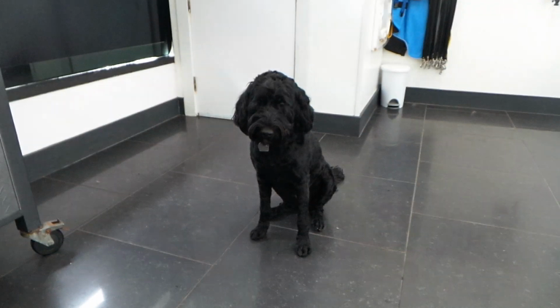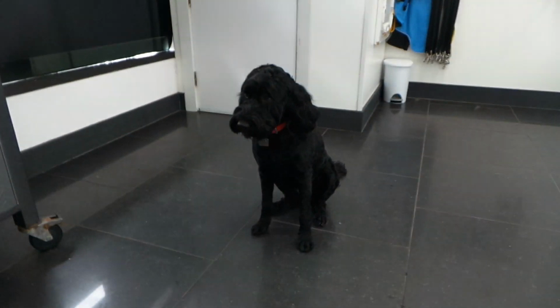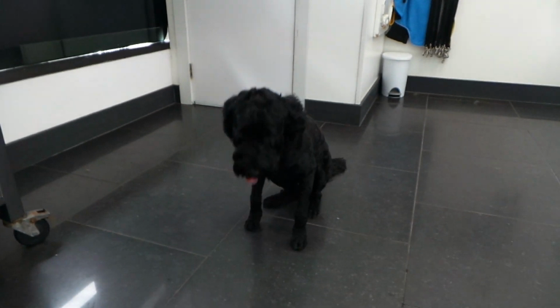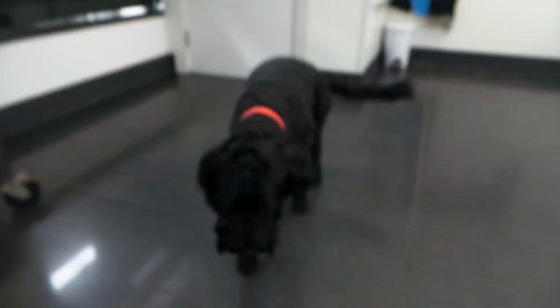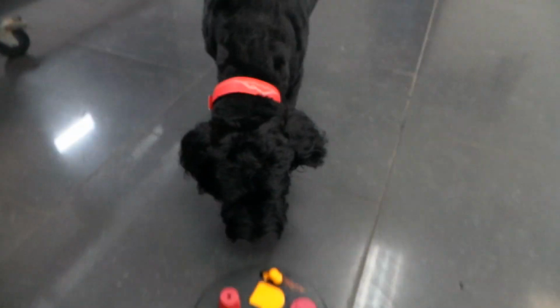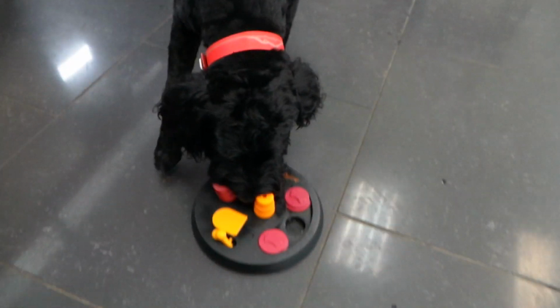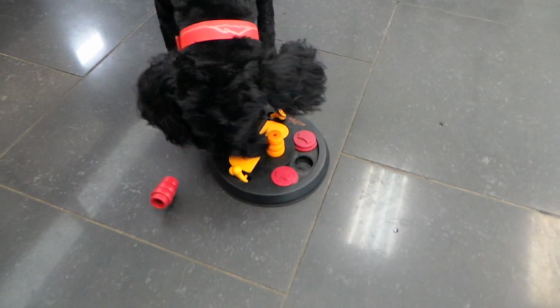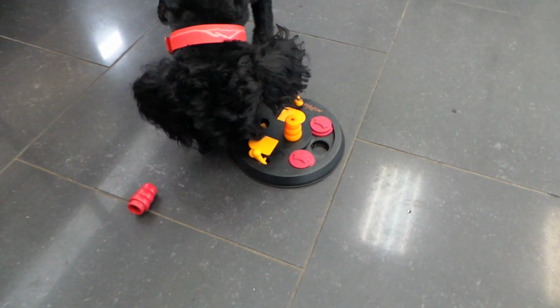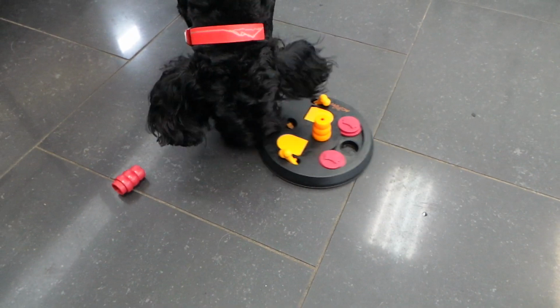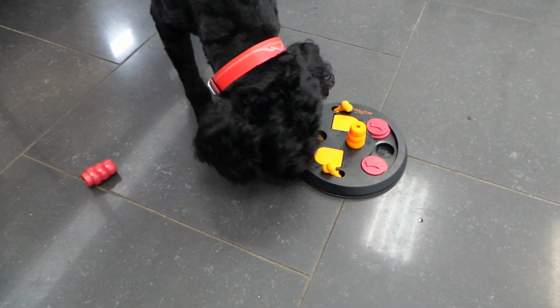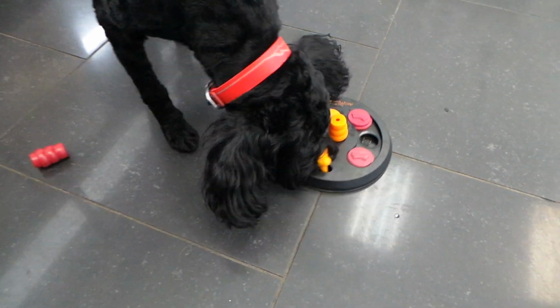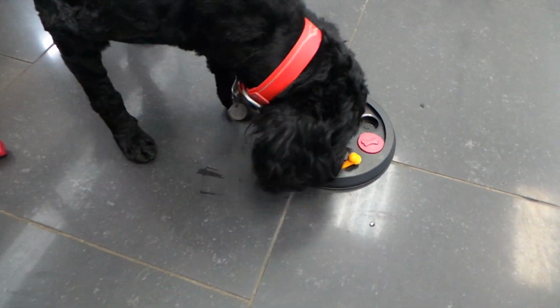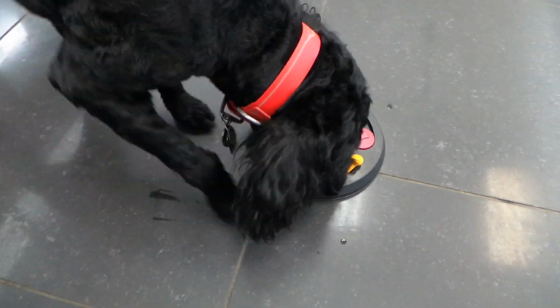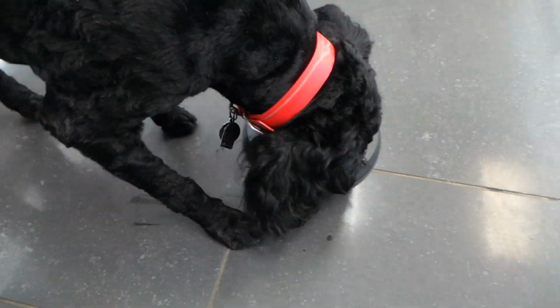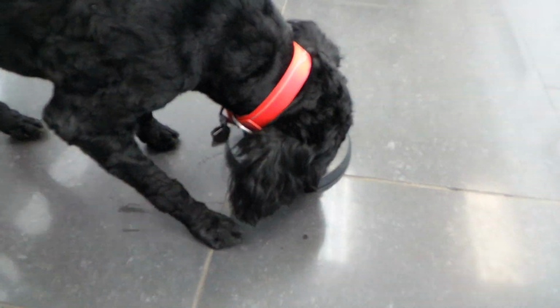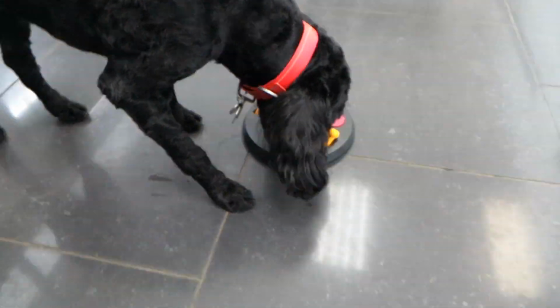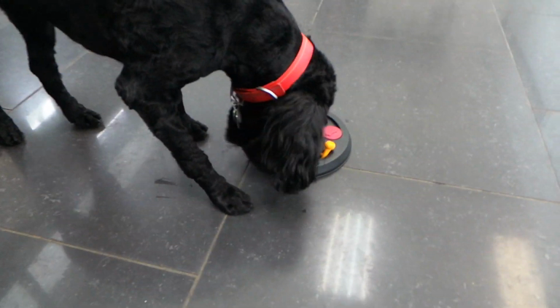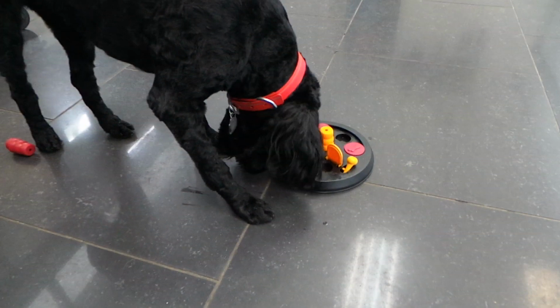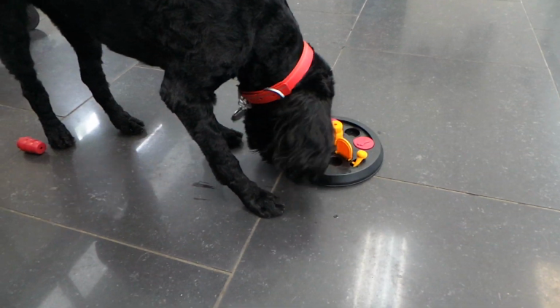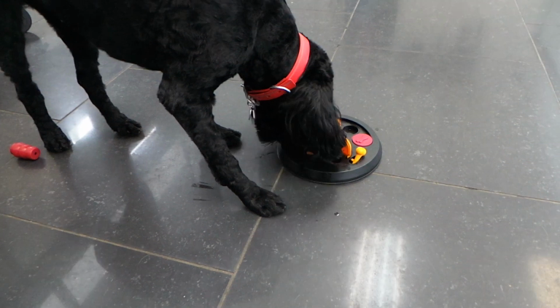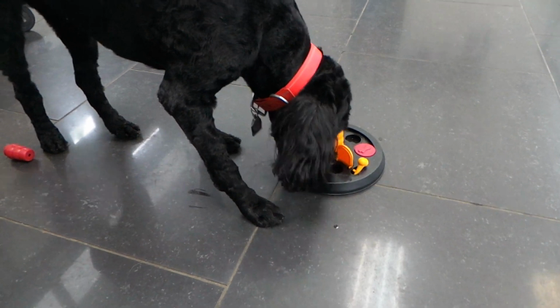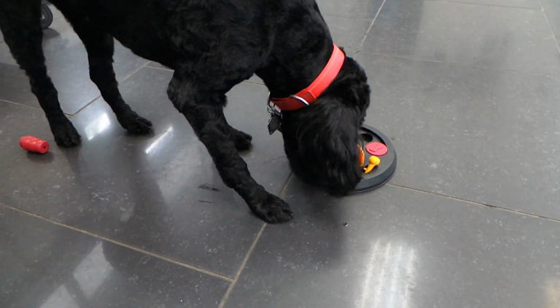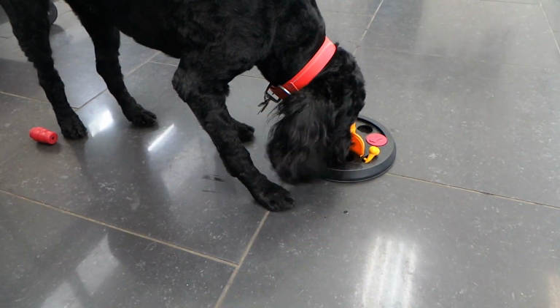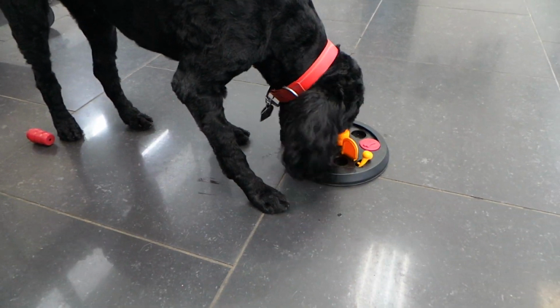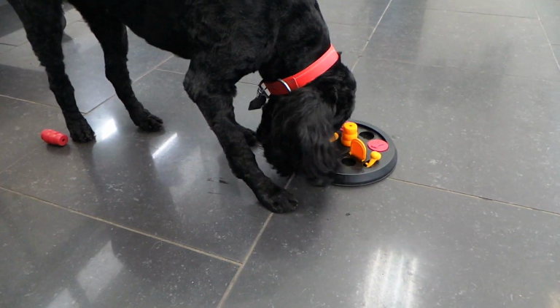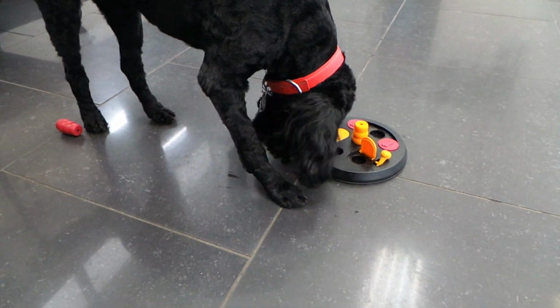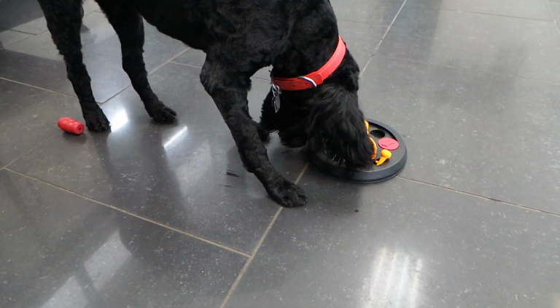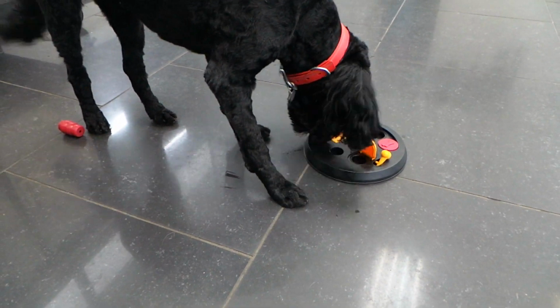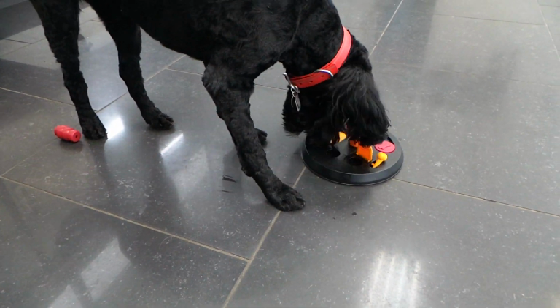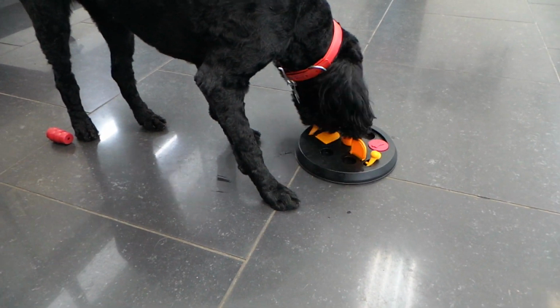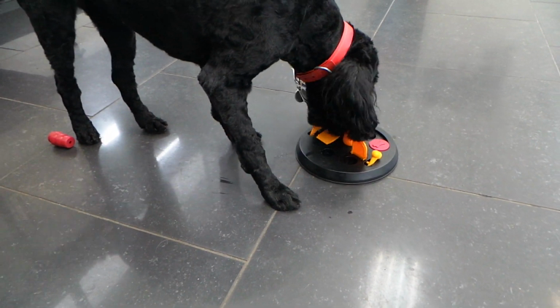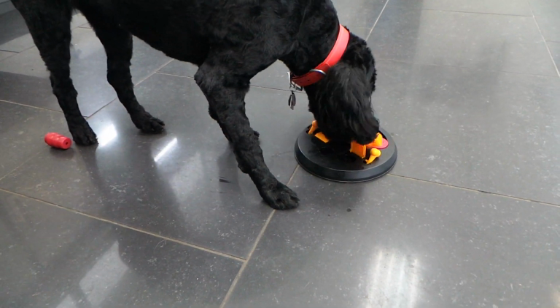We have the very patient Miss Callie here at the Pet Shop Boys. I have a puzzle here for her. It's called the Dog Activity, where there's six hidden treats and three ways to find them.